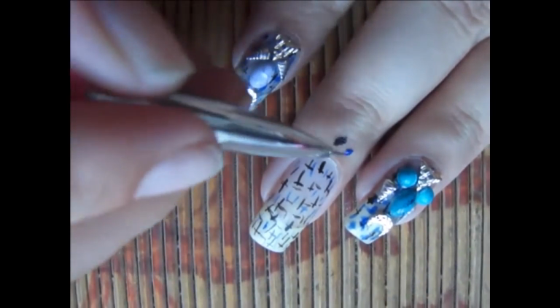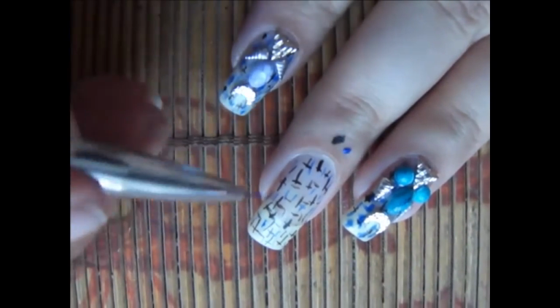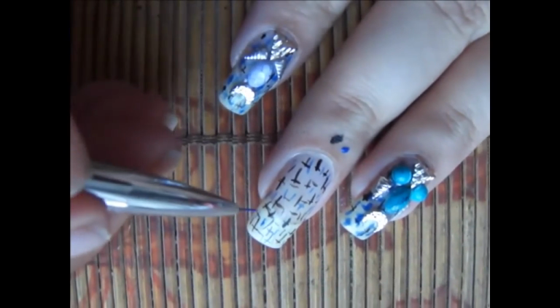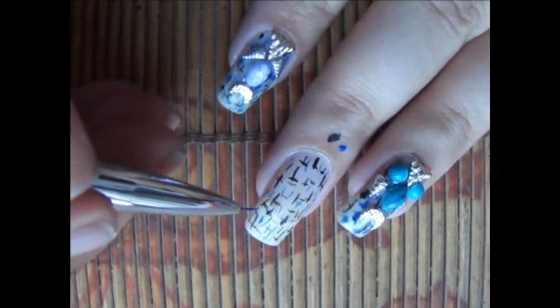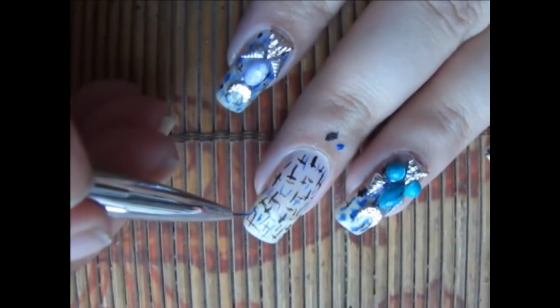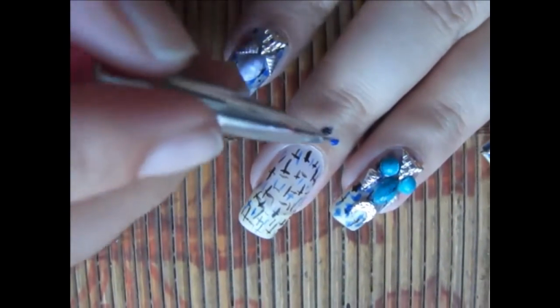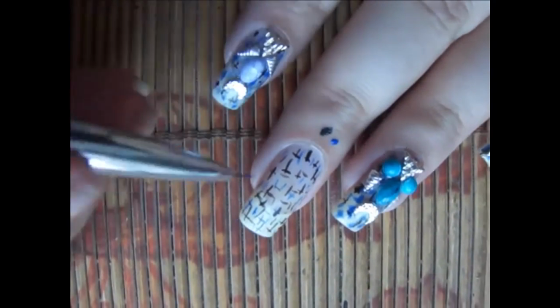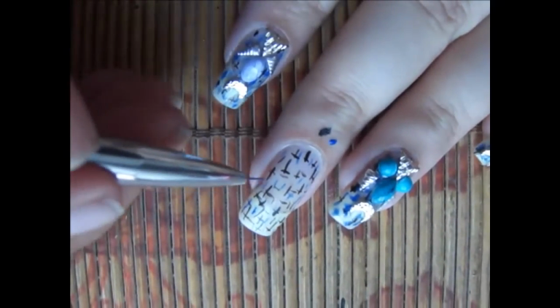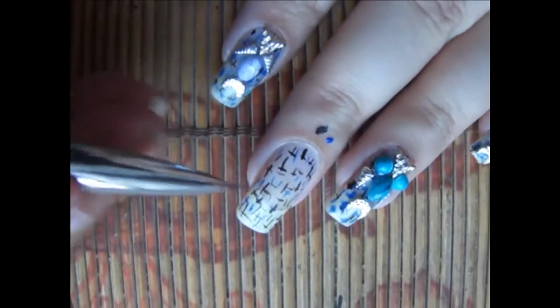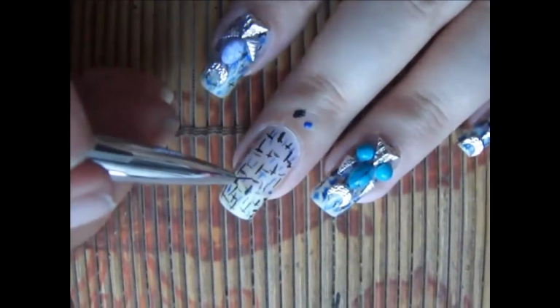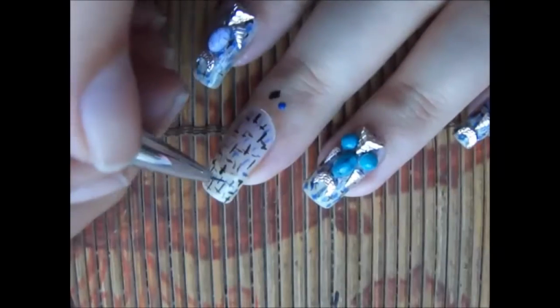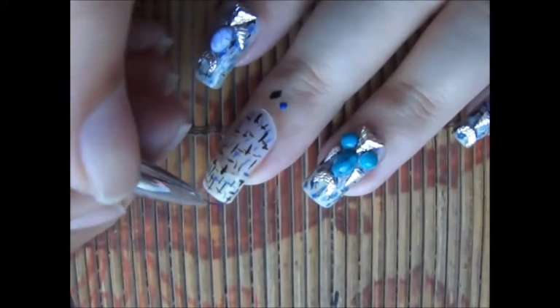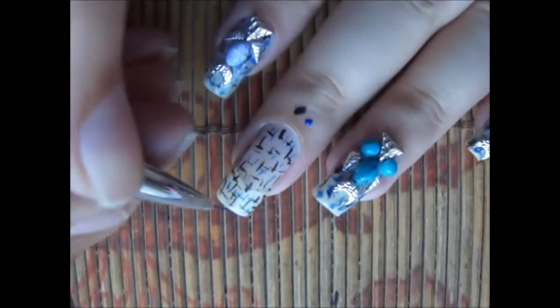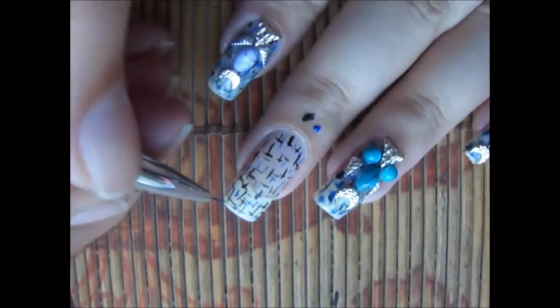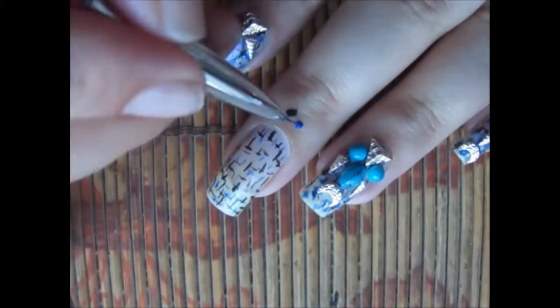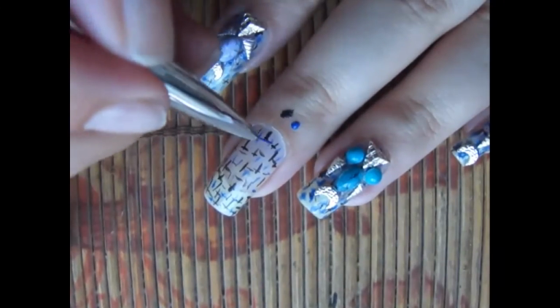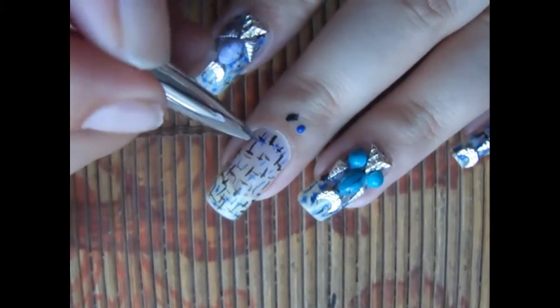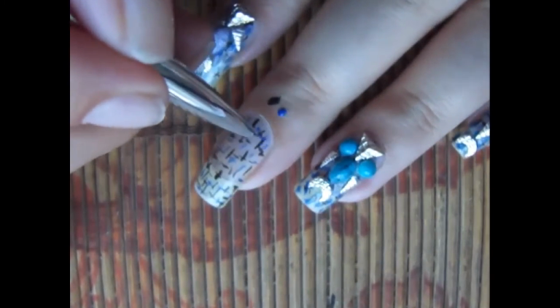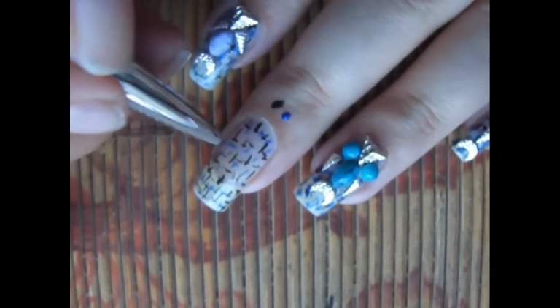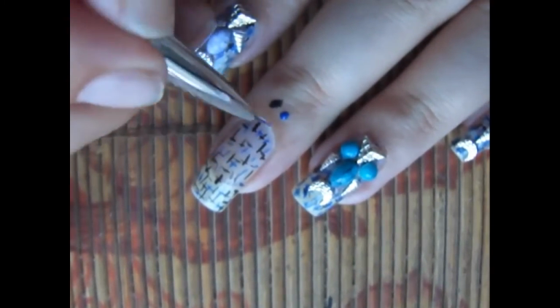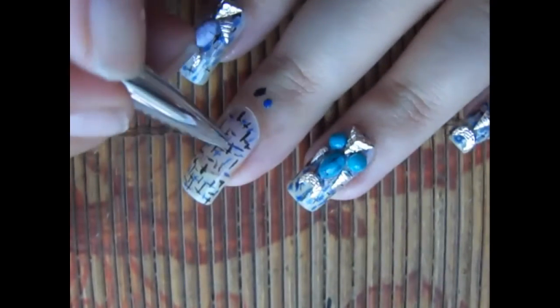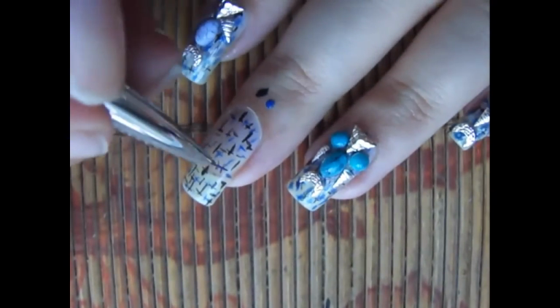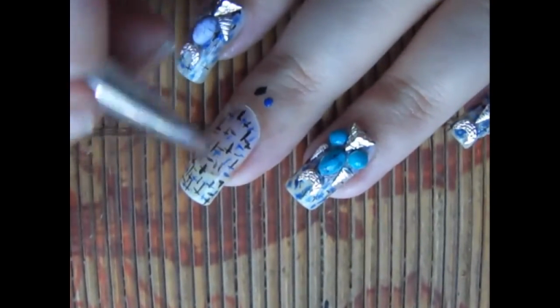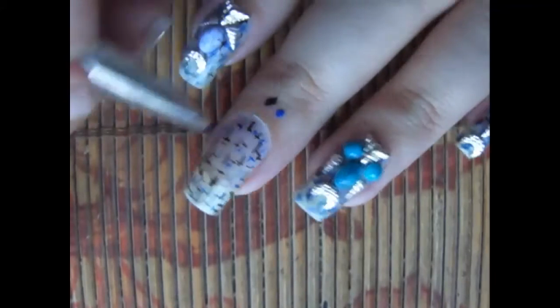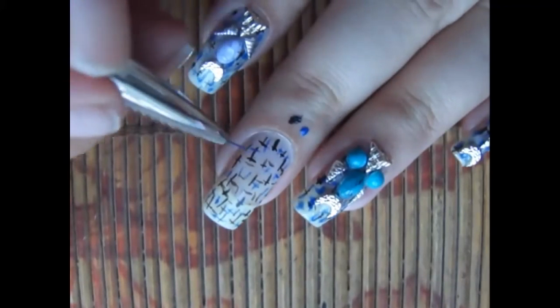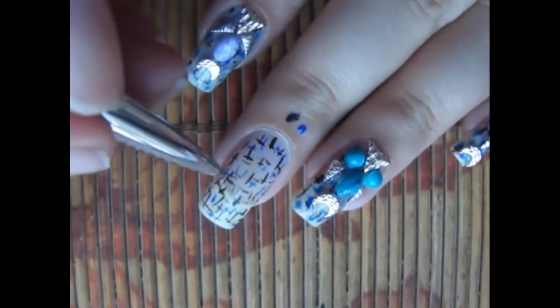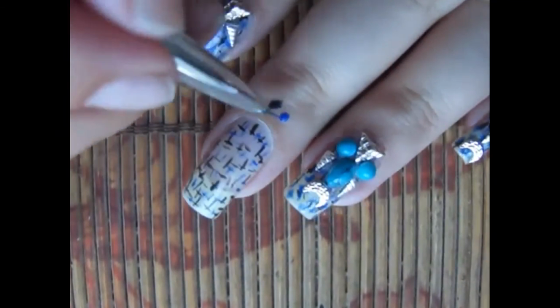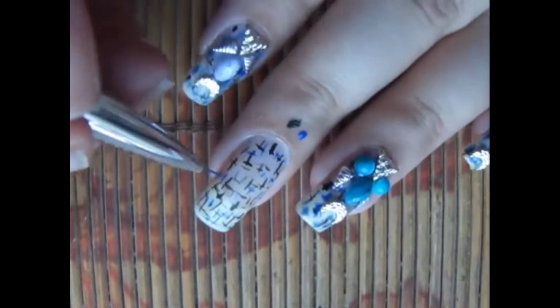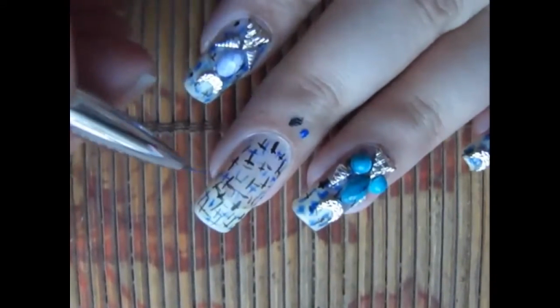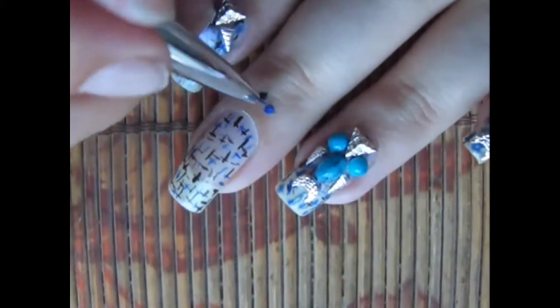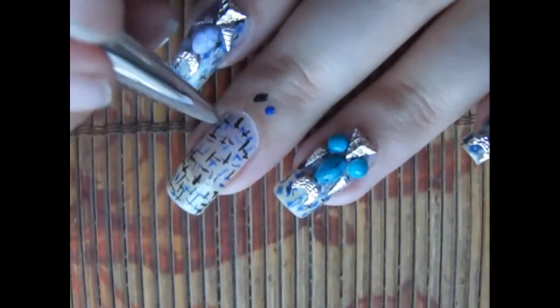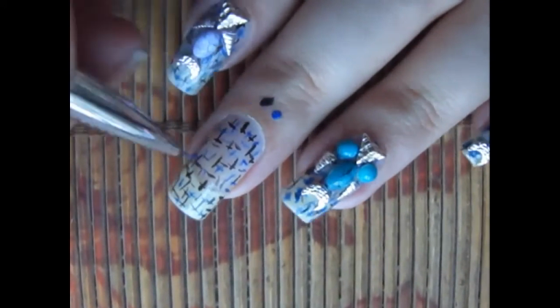I kind of like this design because it's very small and it looks cute to me. I don't know if you guys like it or not, but it's just my preference — I wanted this background to do the Sailor Moon design.